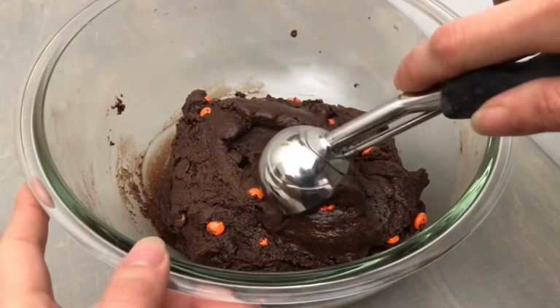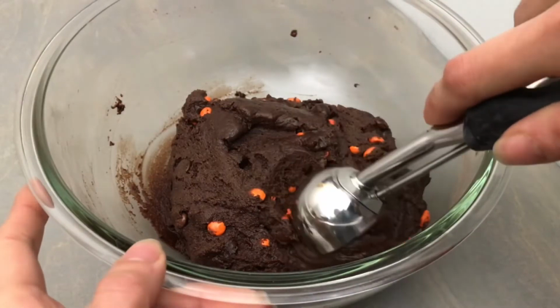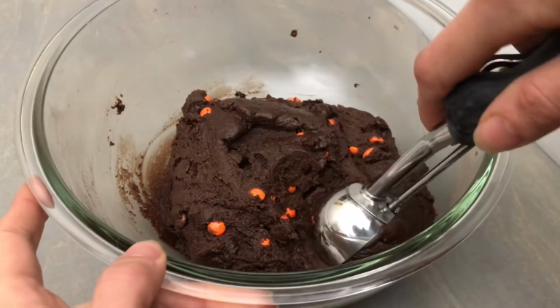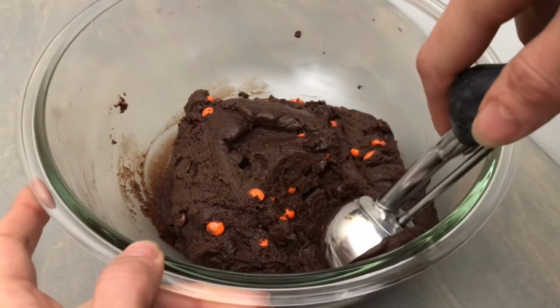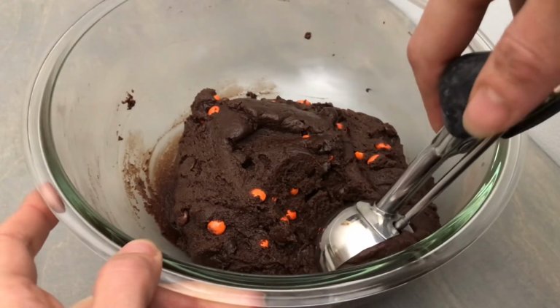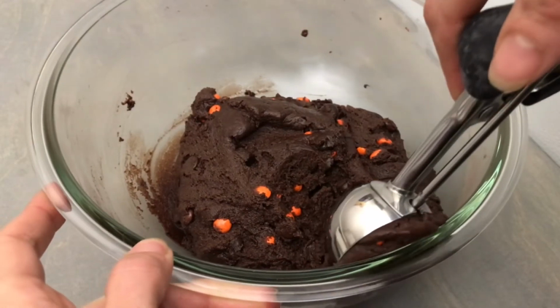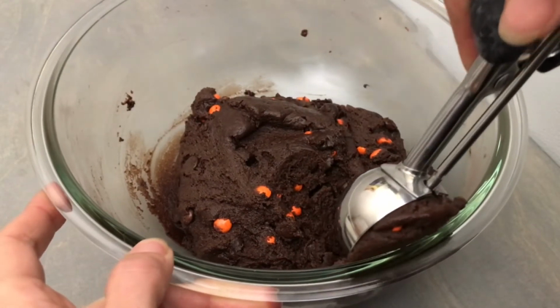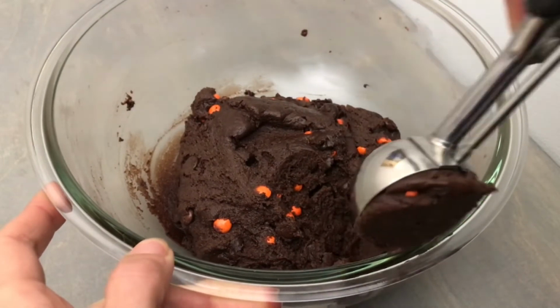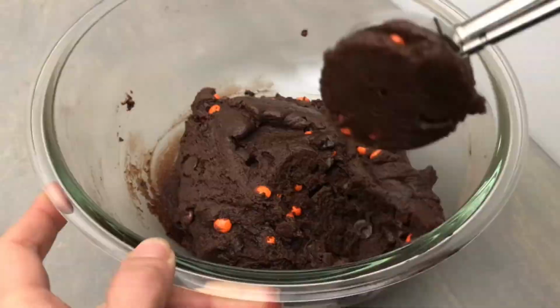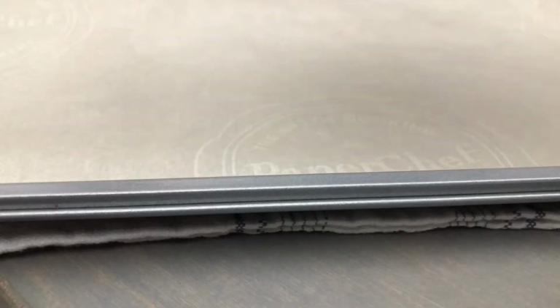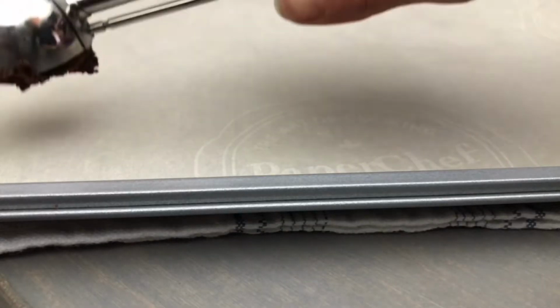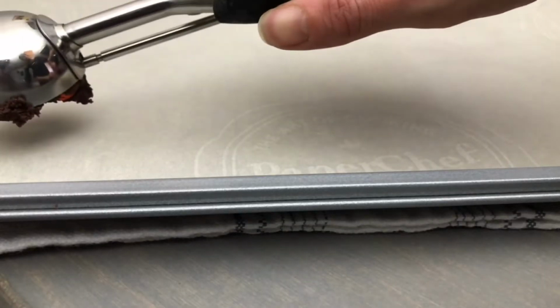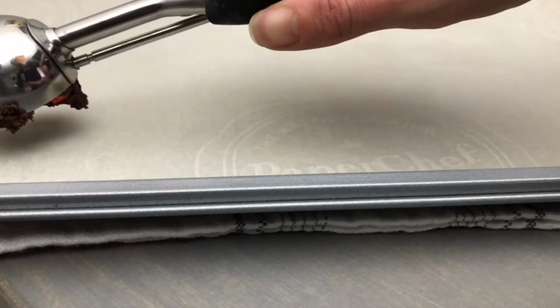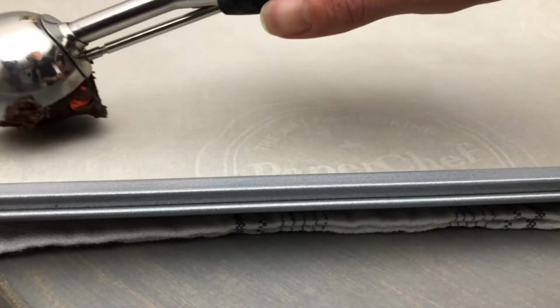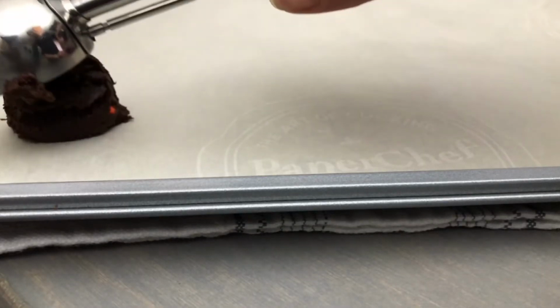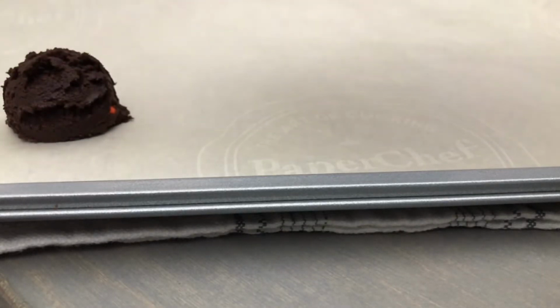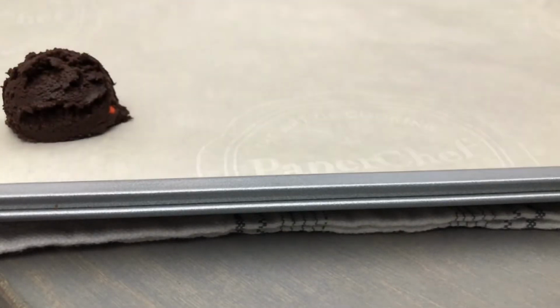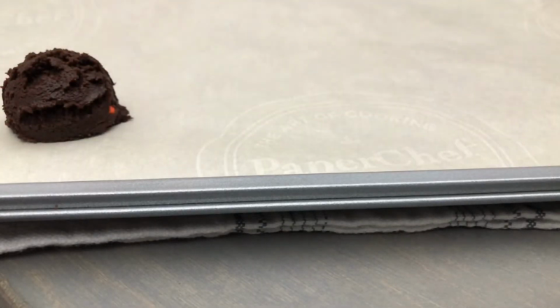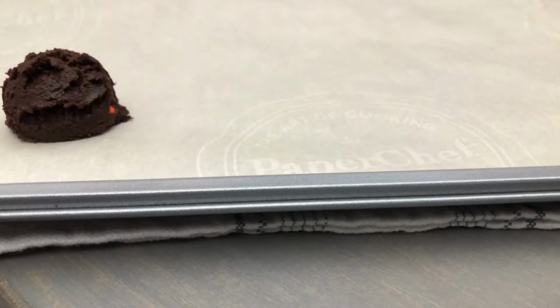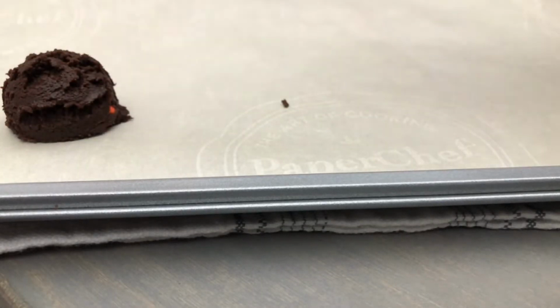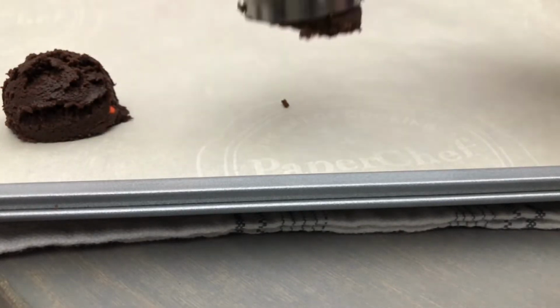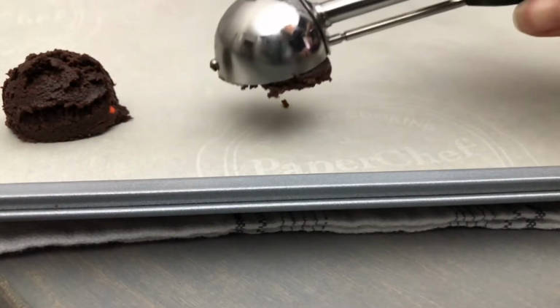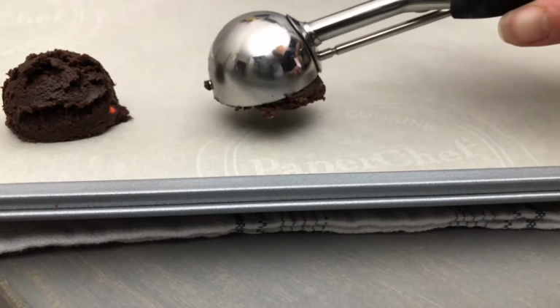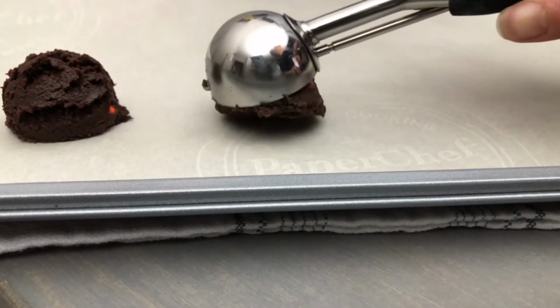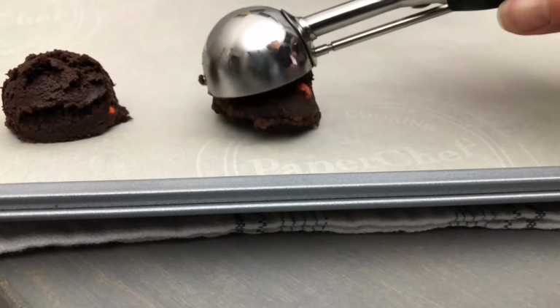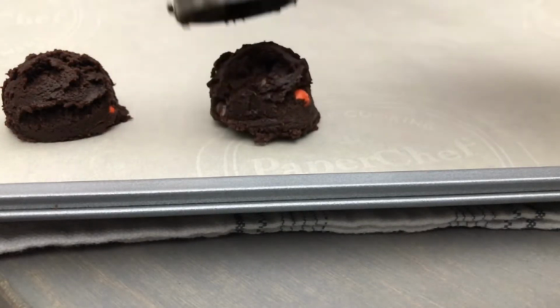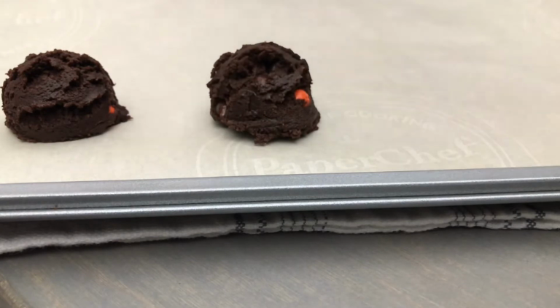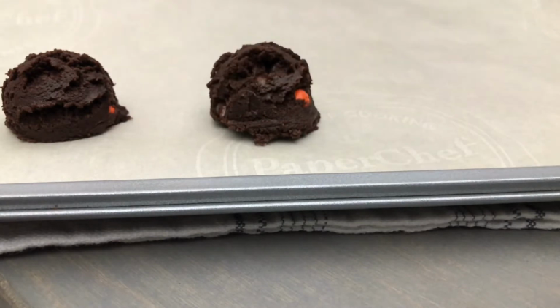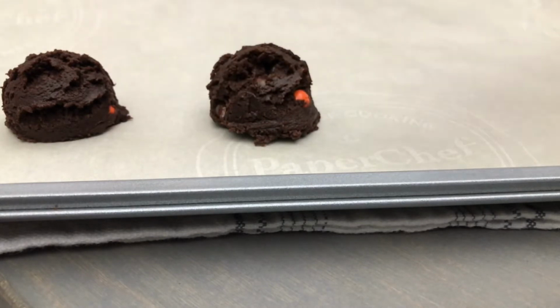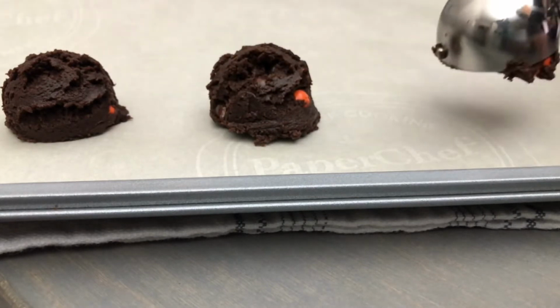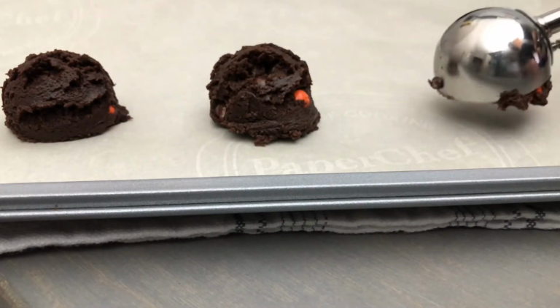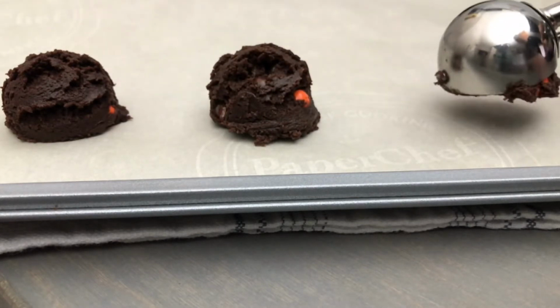Using a 1½ tablespoon scoop, I'm going to scoop these onto parchment-lined cookie sheets. If you don't have a cookie scoop, just drop them by the heaping tablespoon. Ensure to leave some room for spreading.